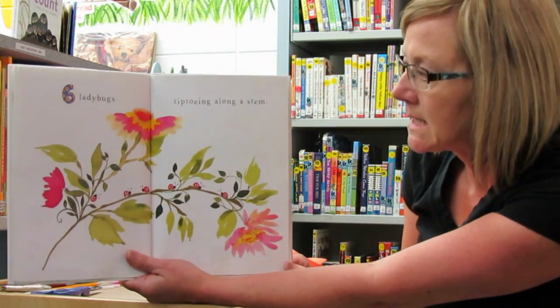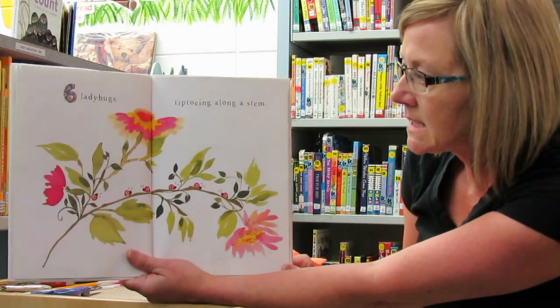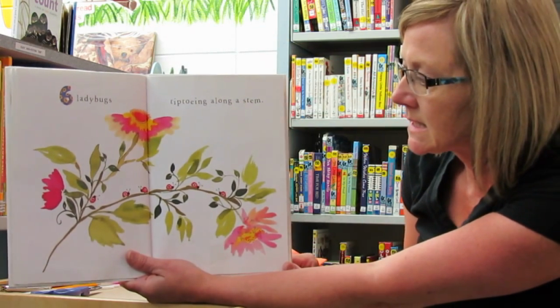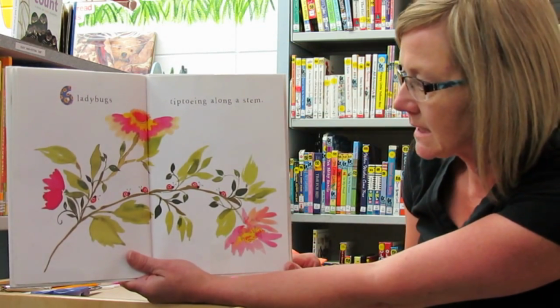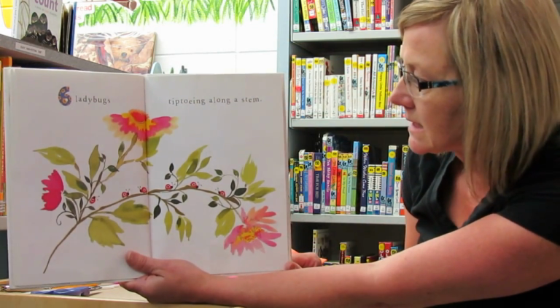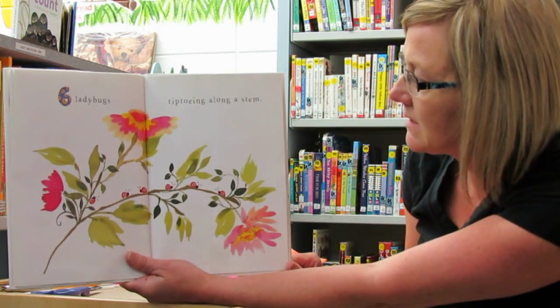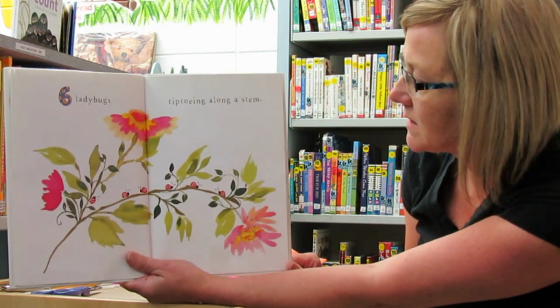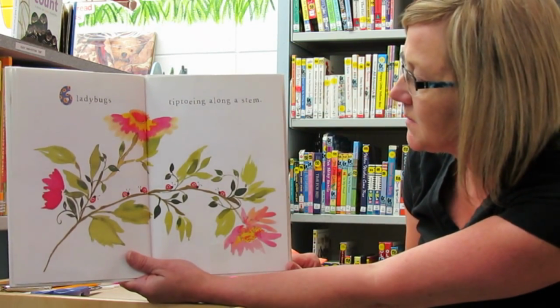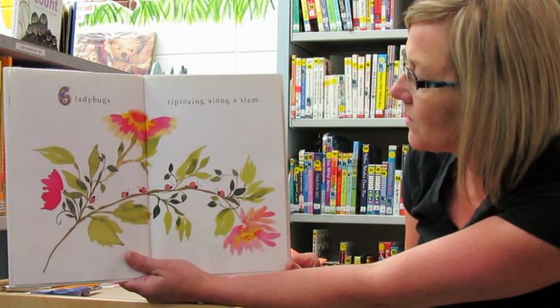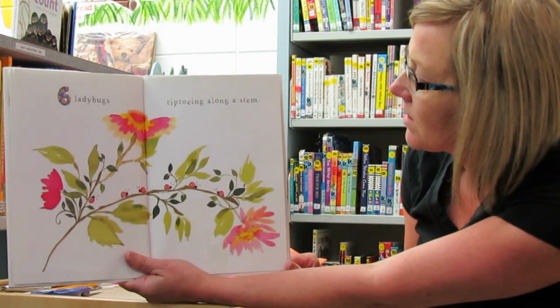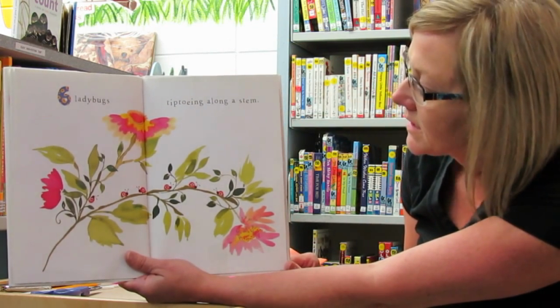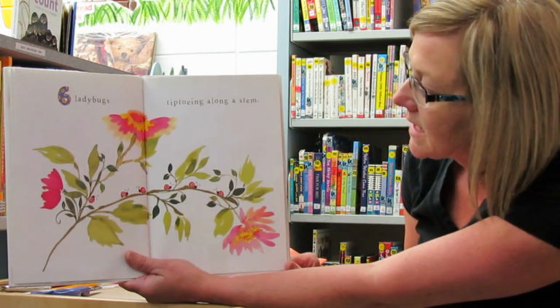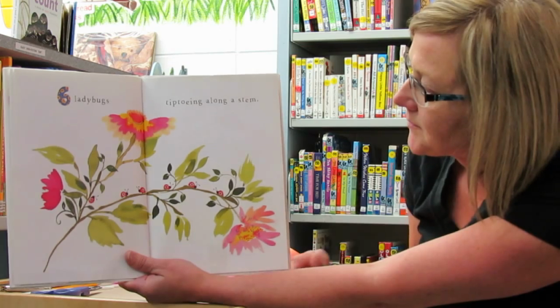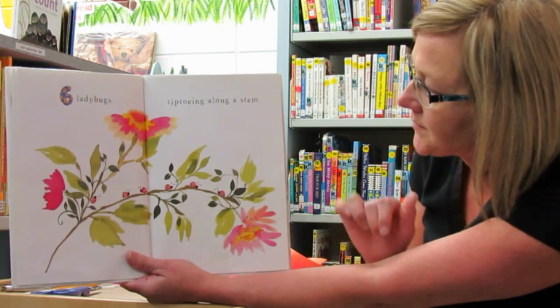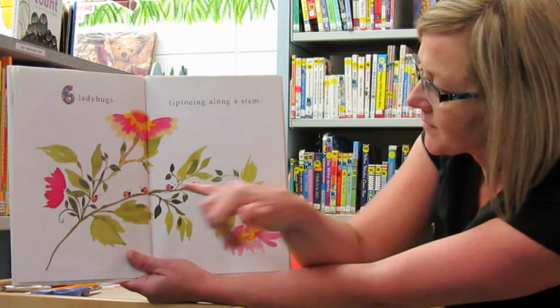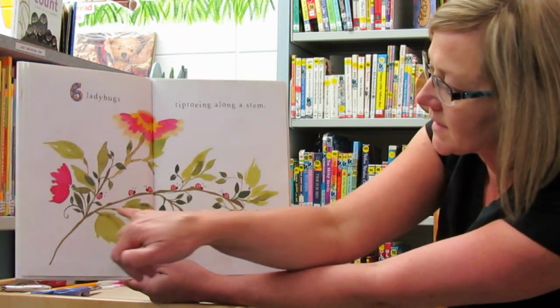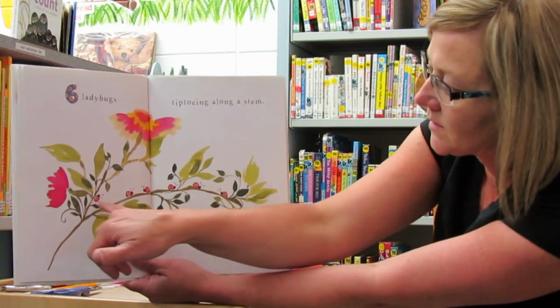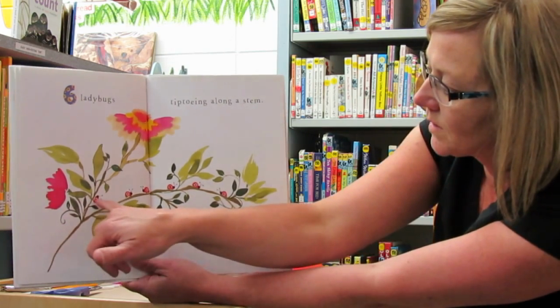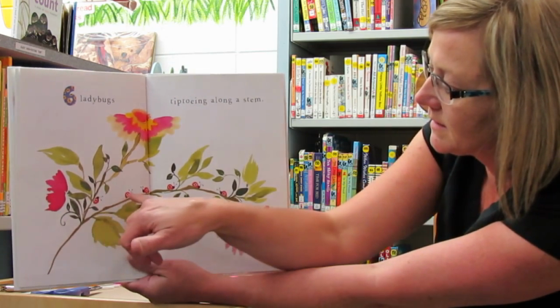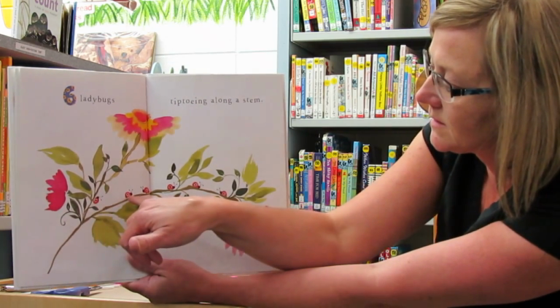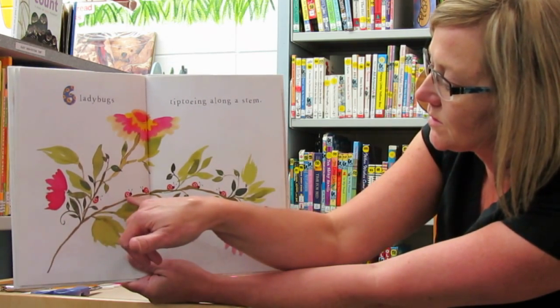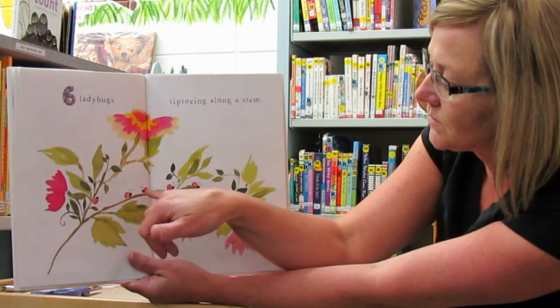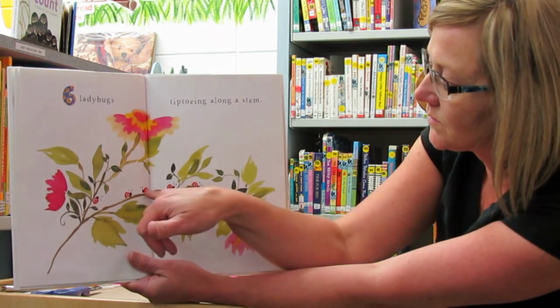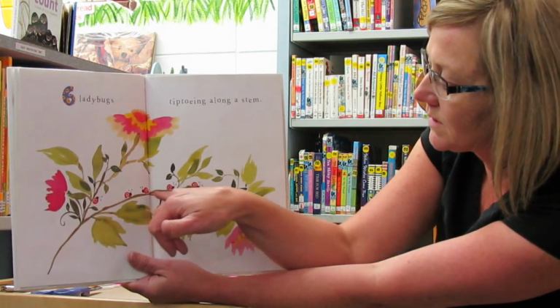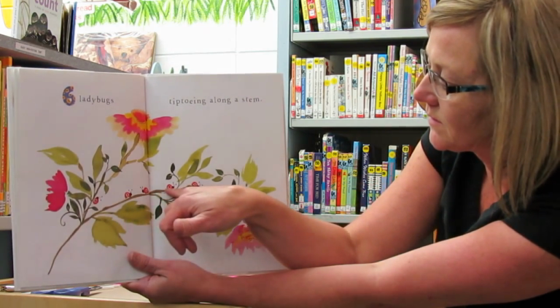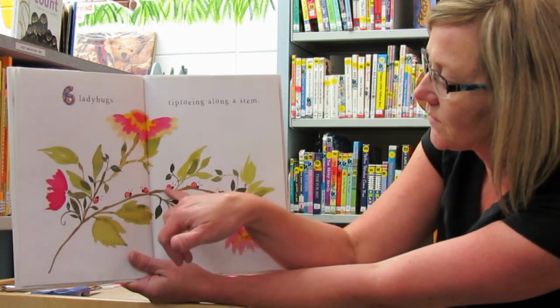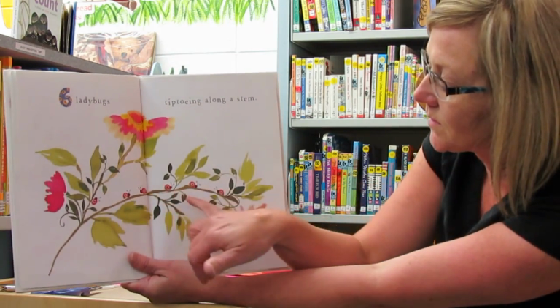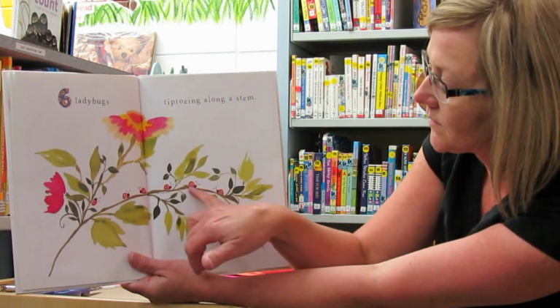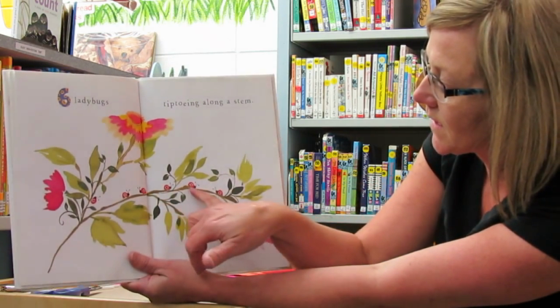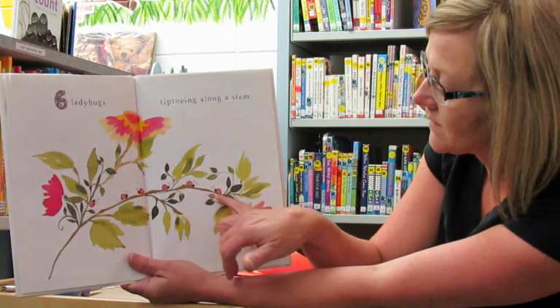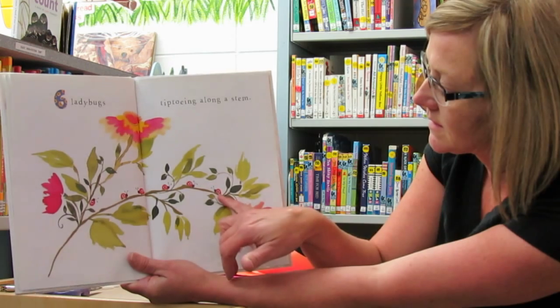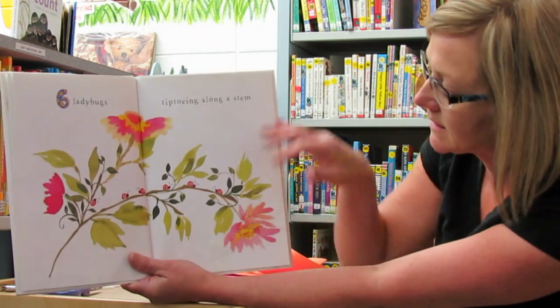Six ladybugs tiptoeing along a stem. One, two, three, four, five, six.